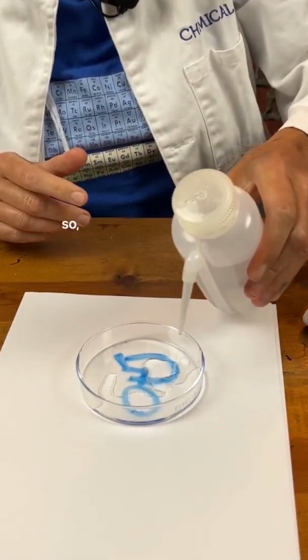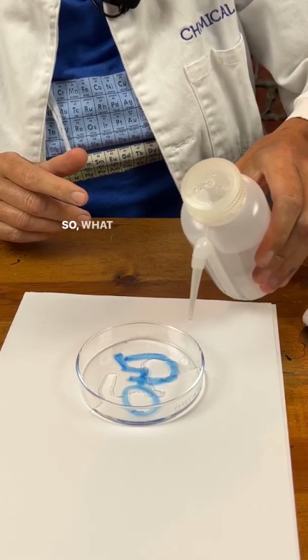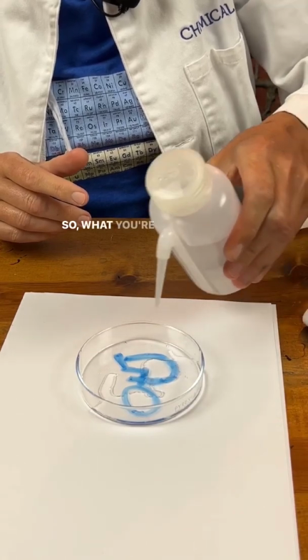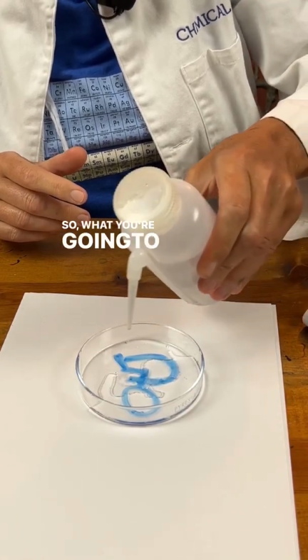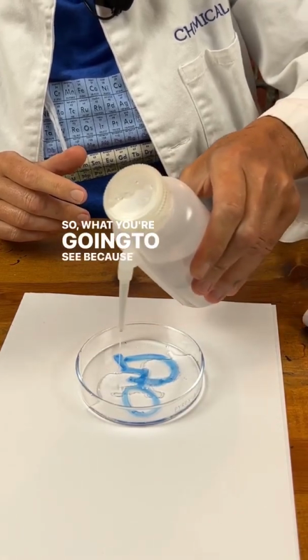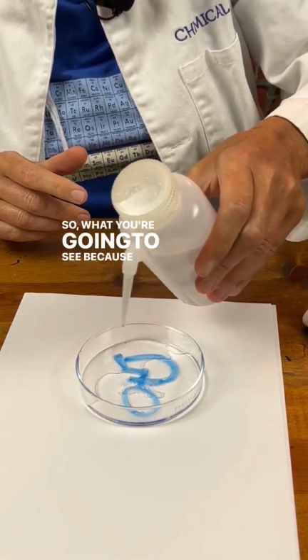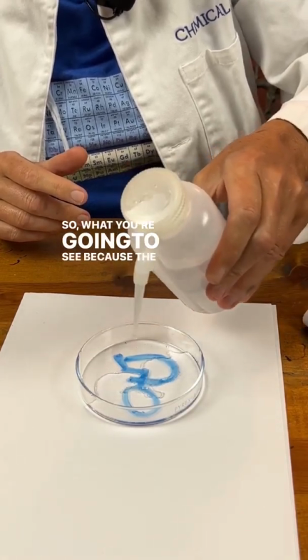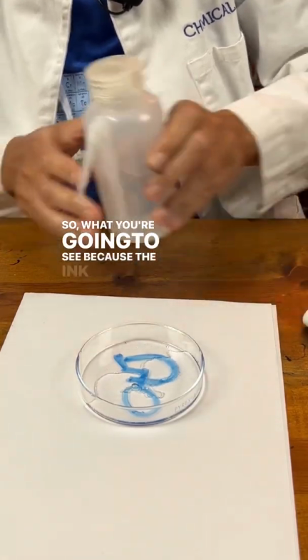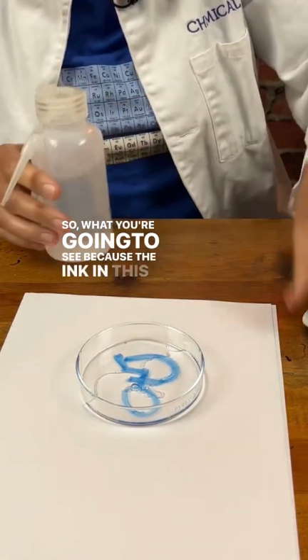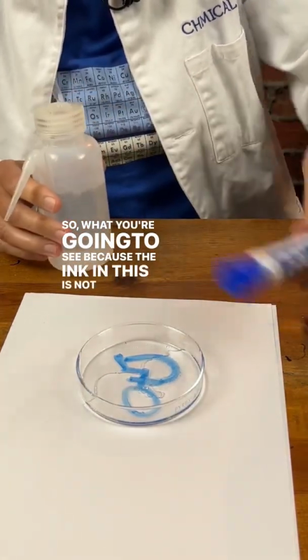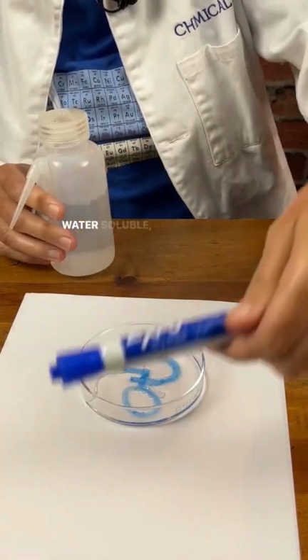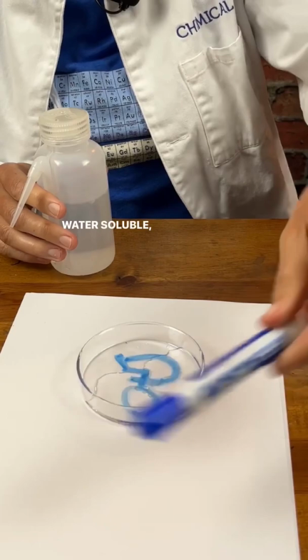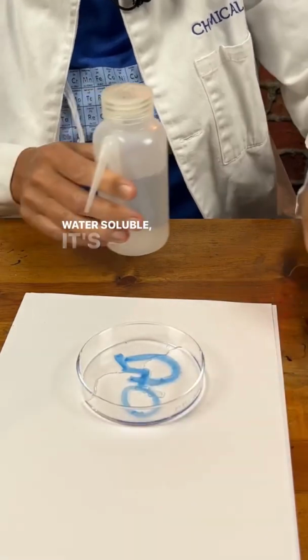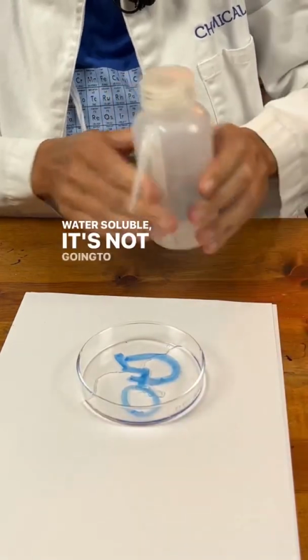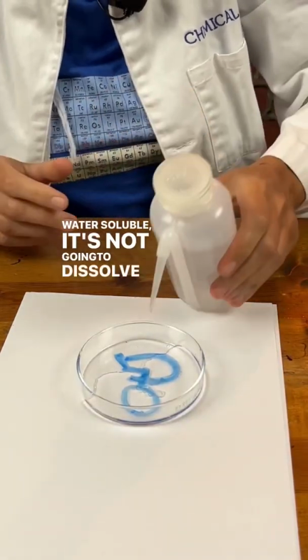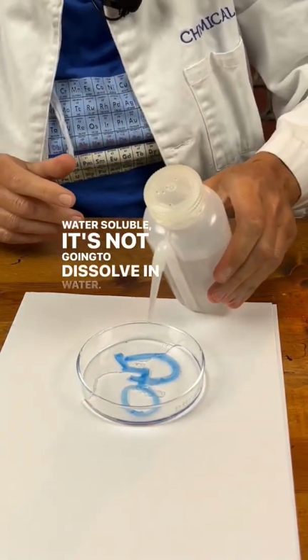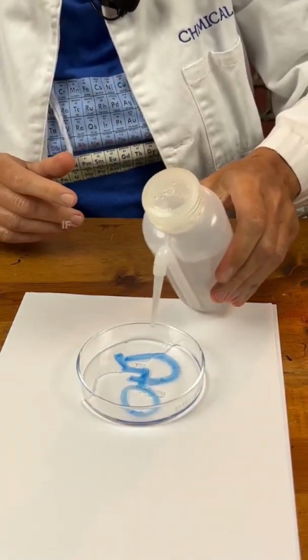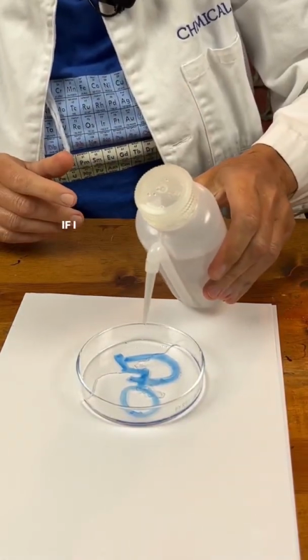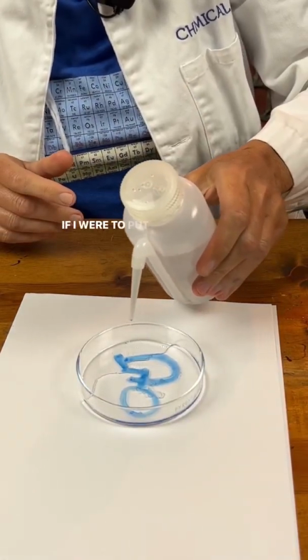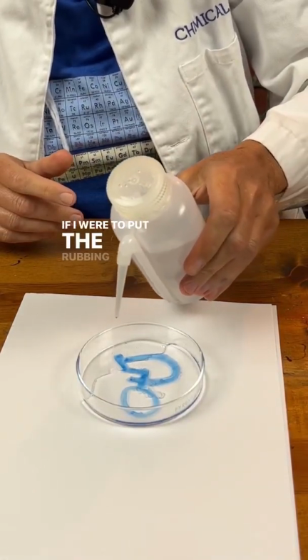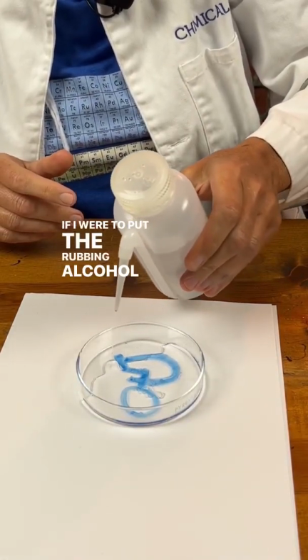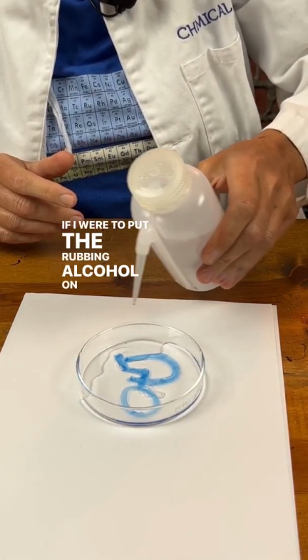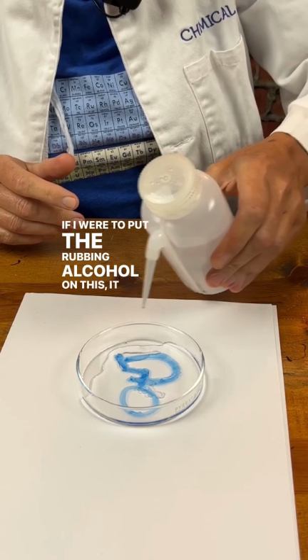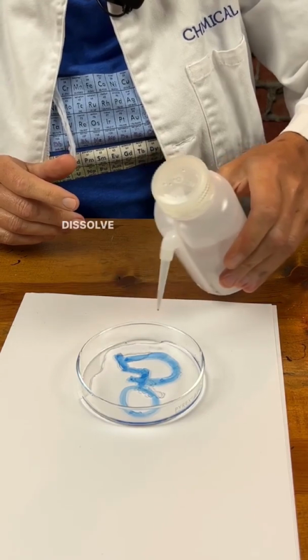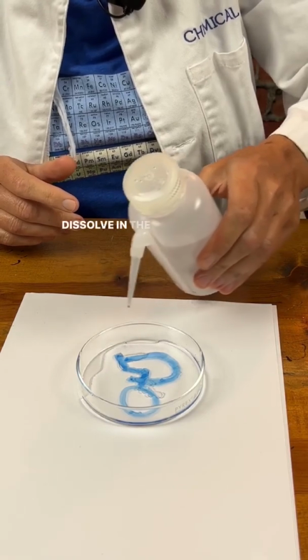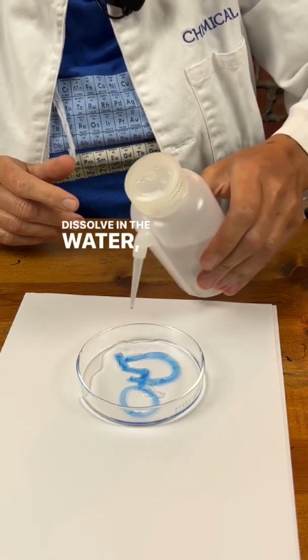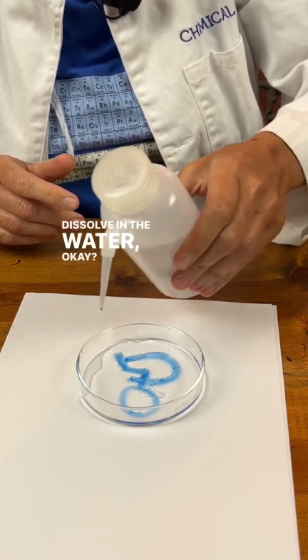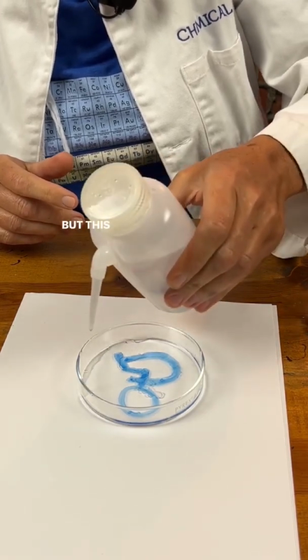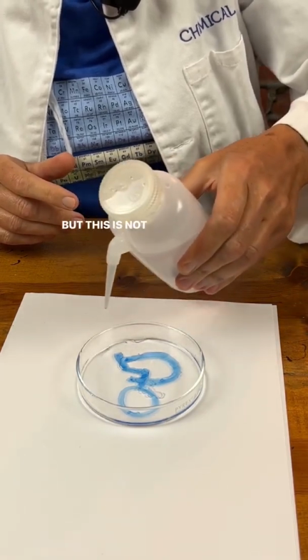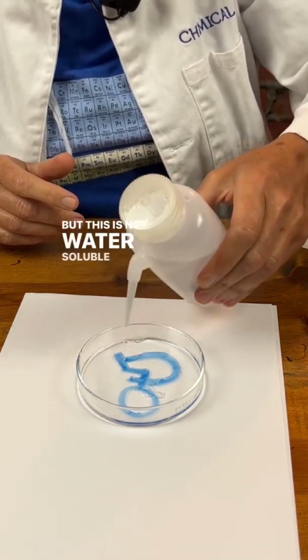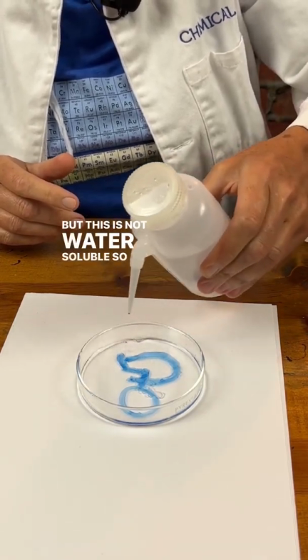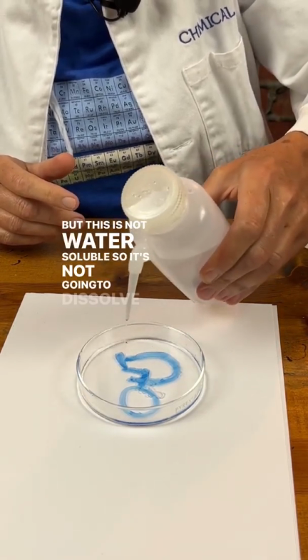Because the ink in this is not water soluble, it's not going to dissolve in water. If I were to put the rubbing alcohol on this, it would dissolve. But this is not water soluble, so it's not going to dissolve.